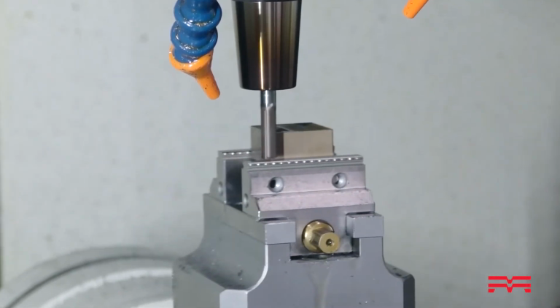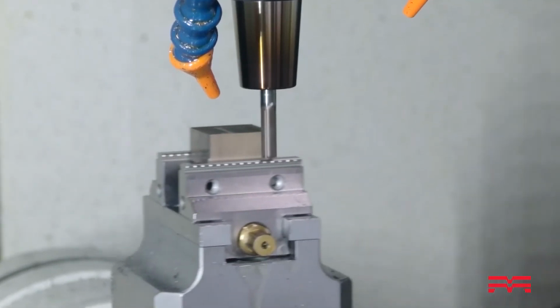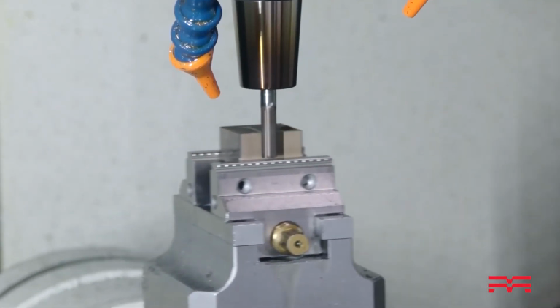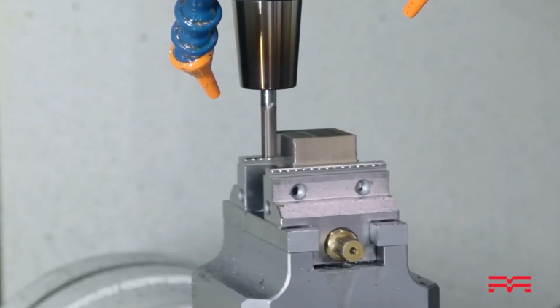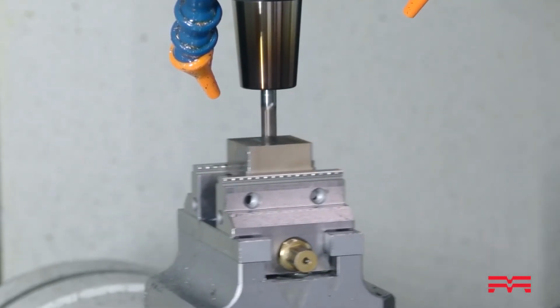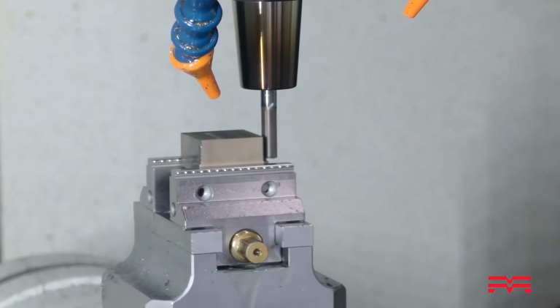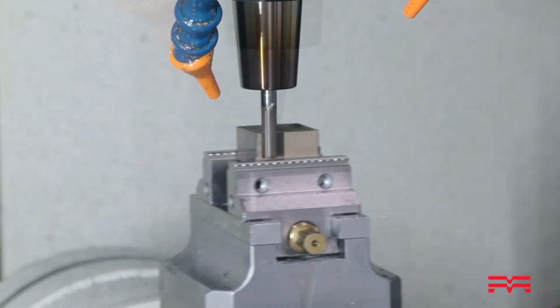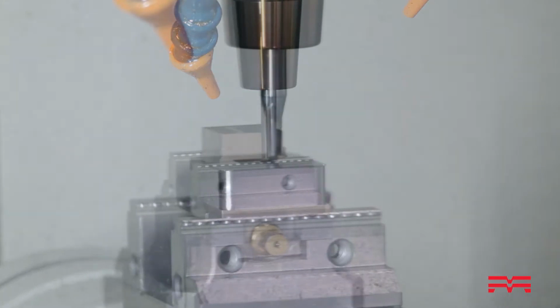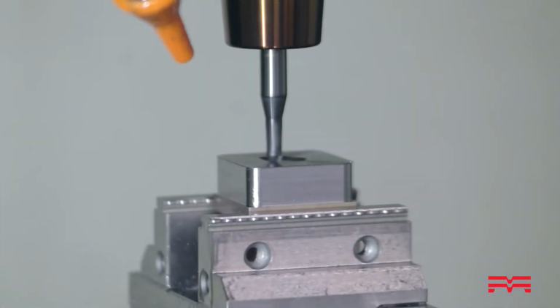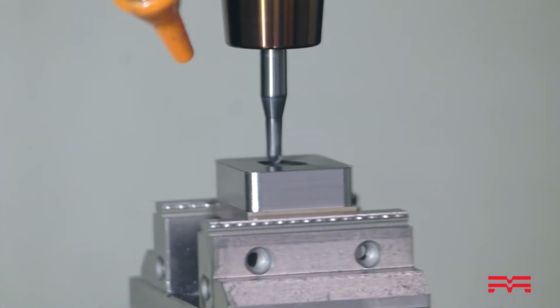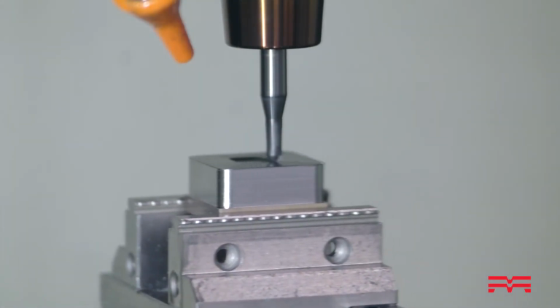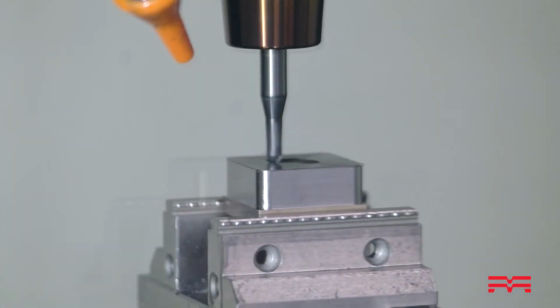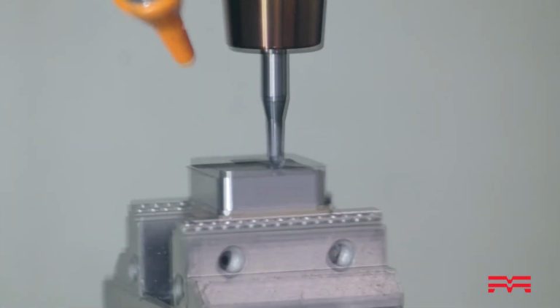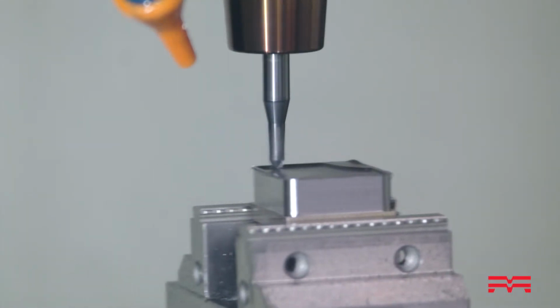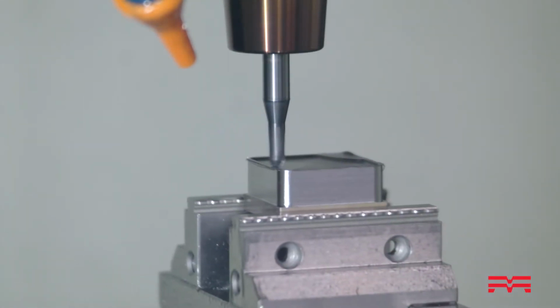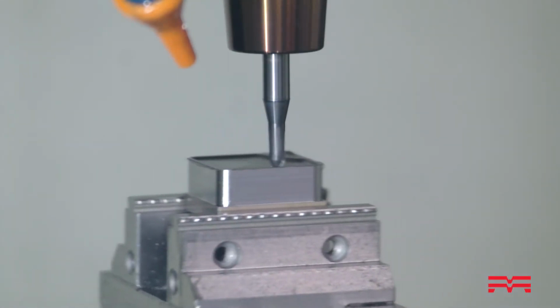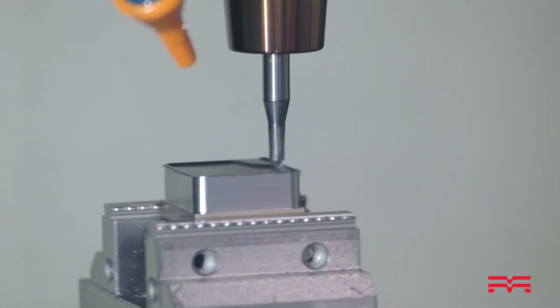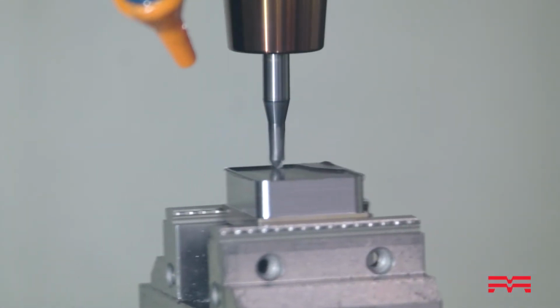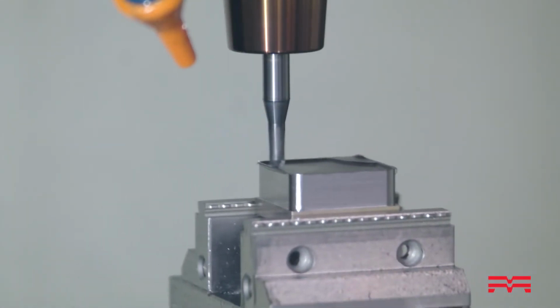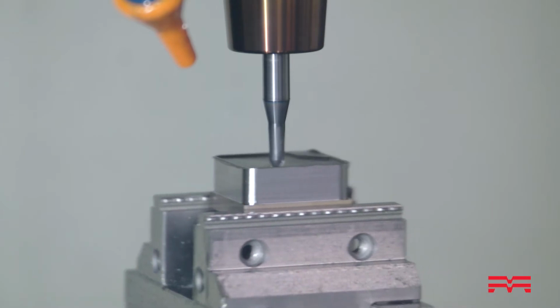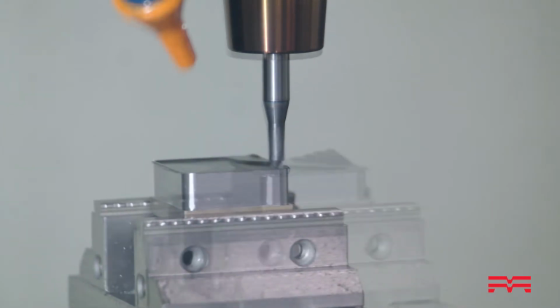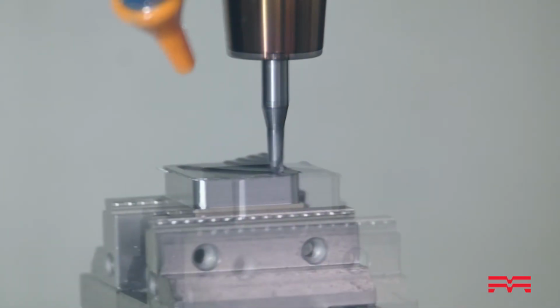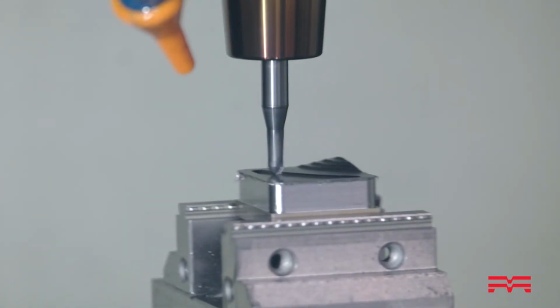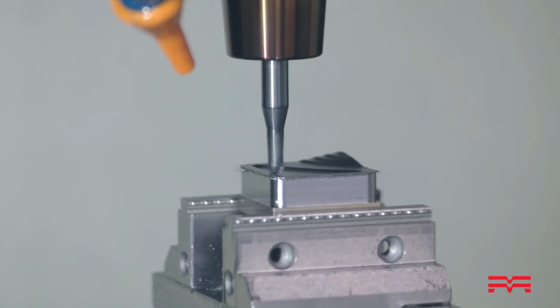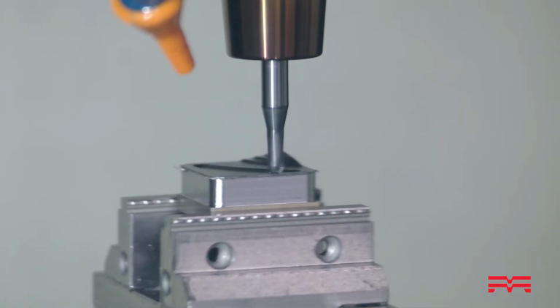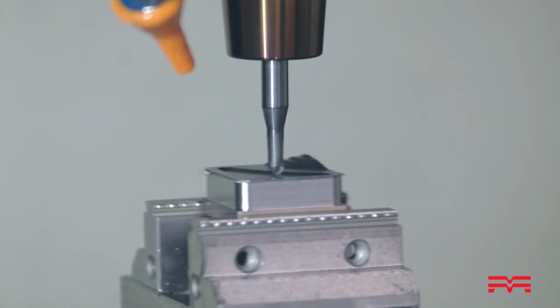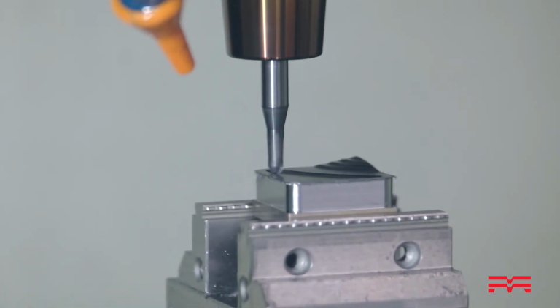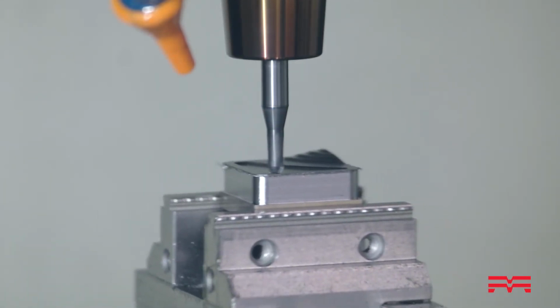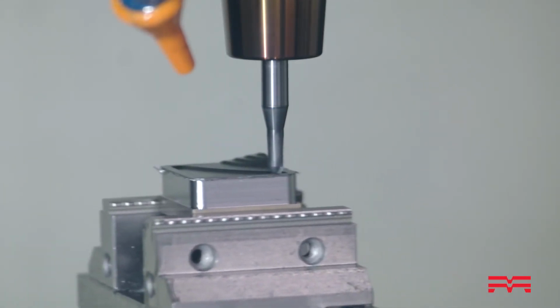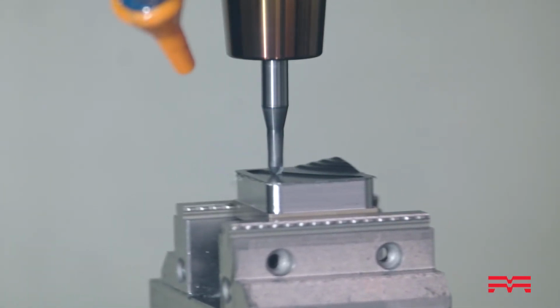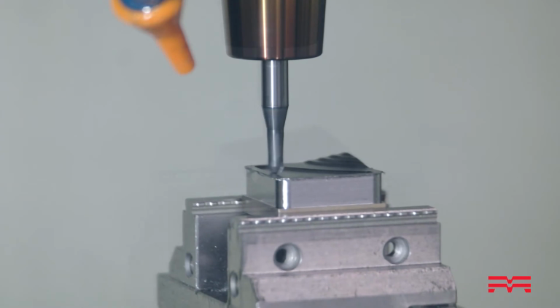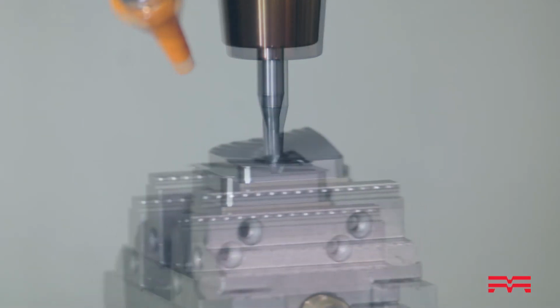You've got an X-axis travel of 16 inches, Y of about 12 inches, and Z of 10 inches. You've got a spindle range of 200 to 40,000 RPM with an HSK E32 spindle.